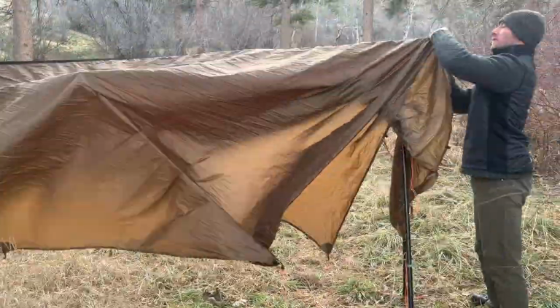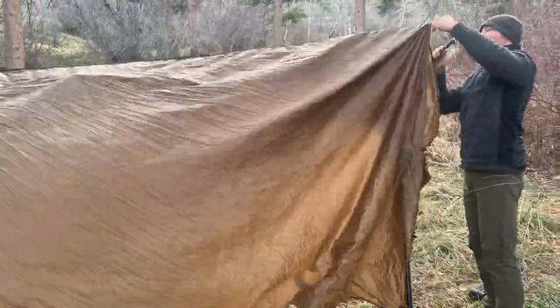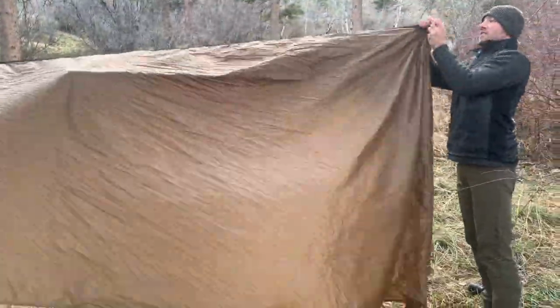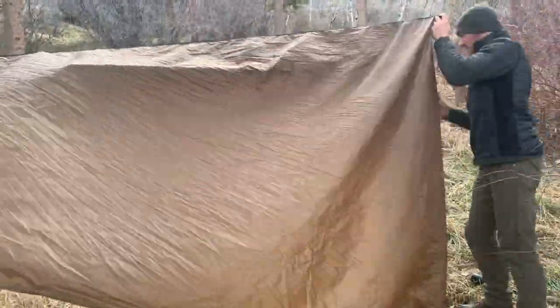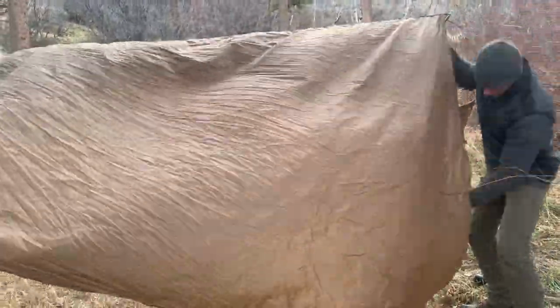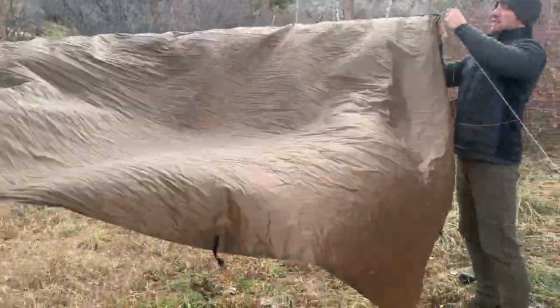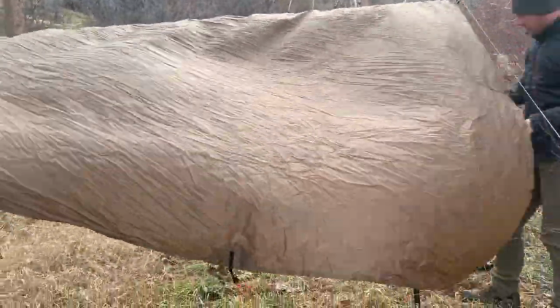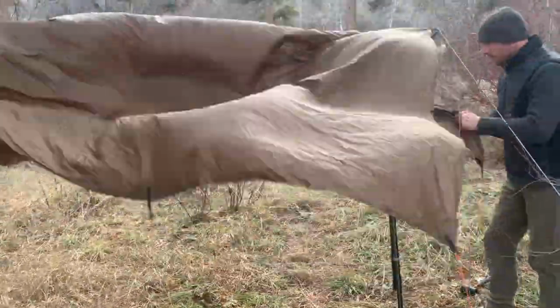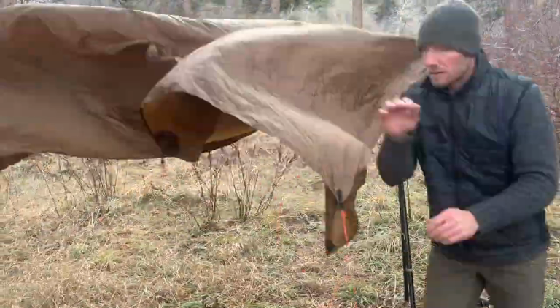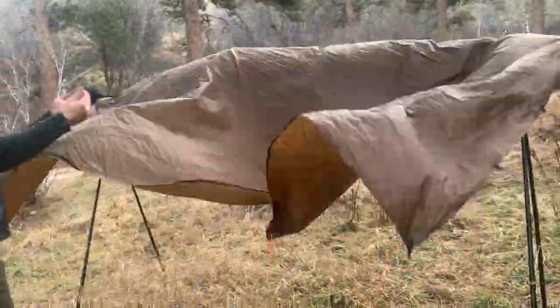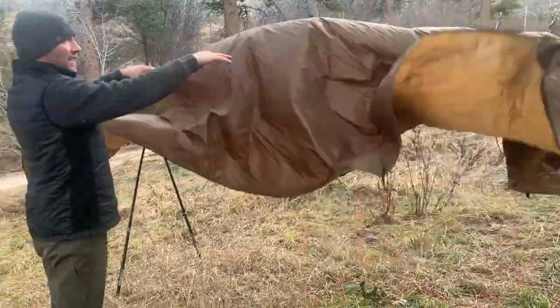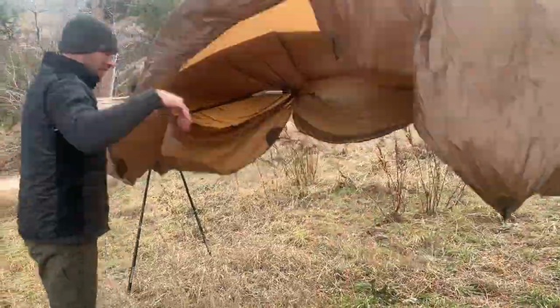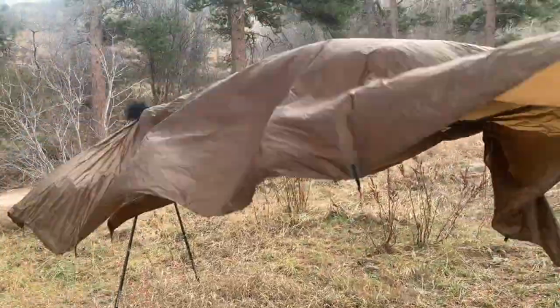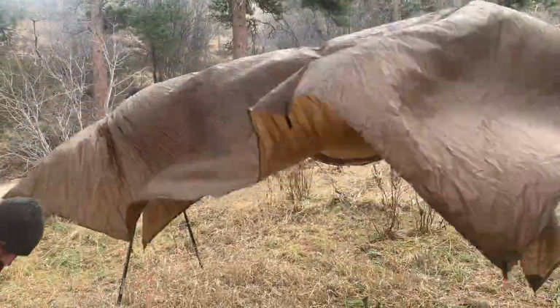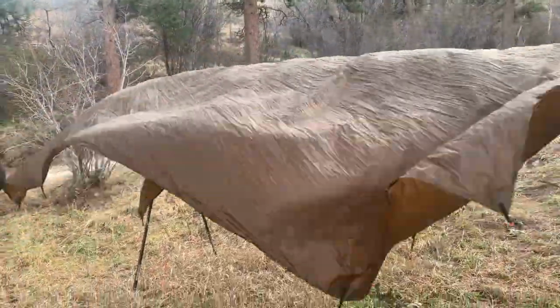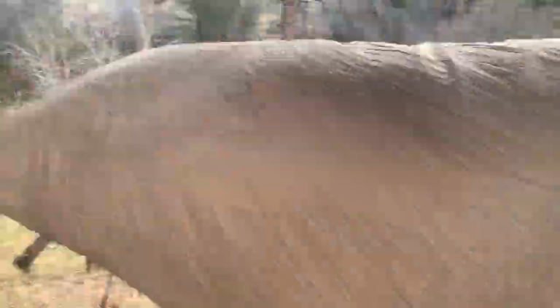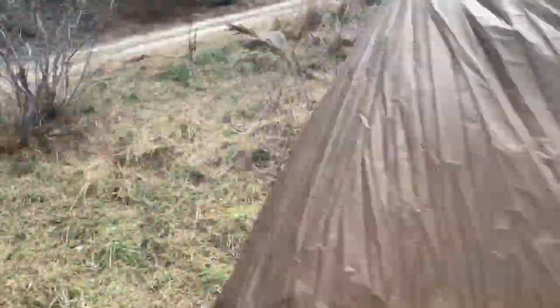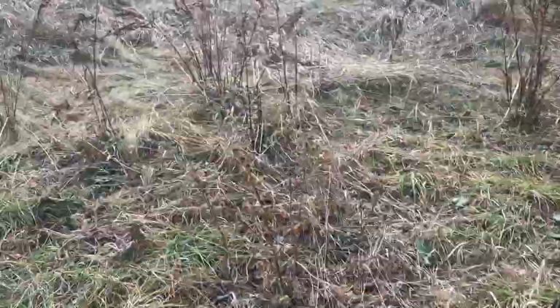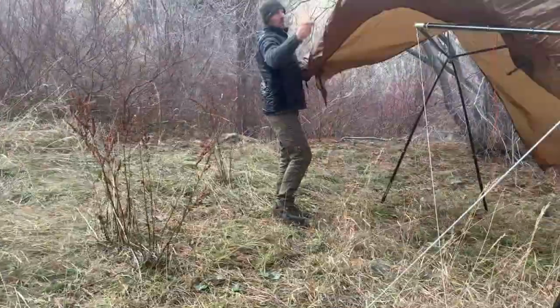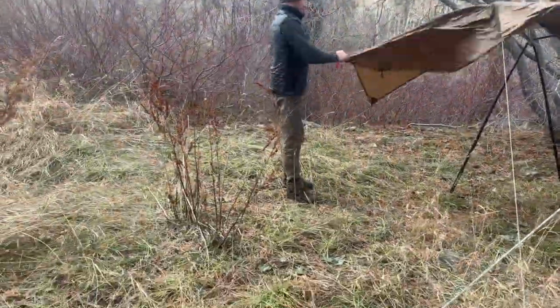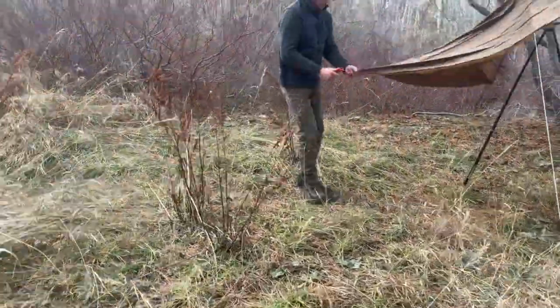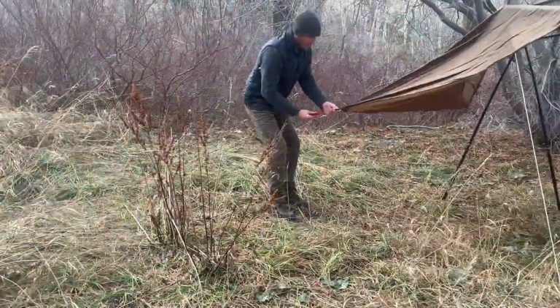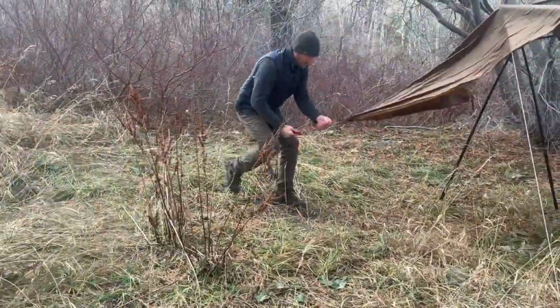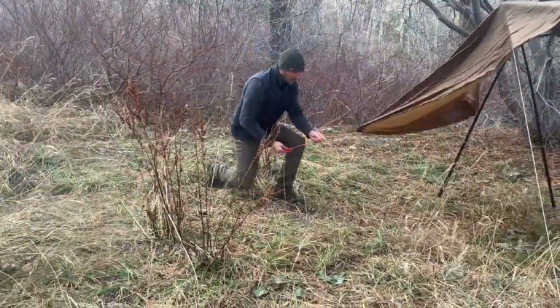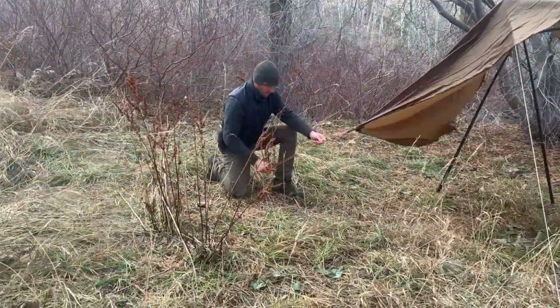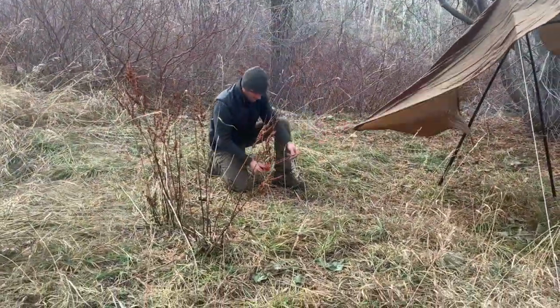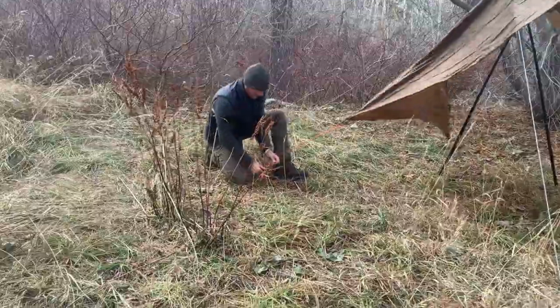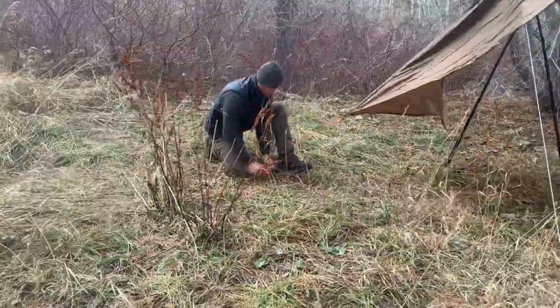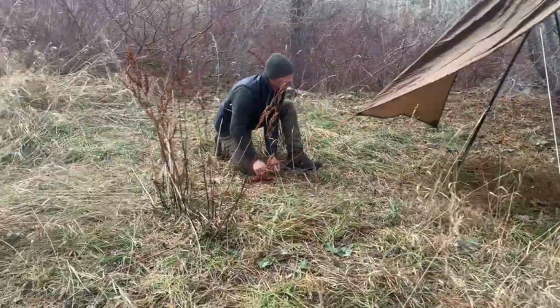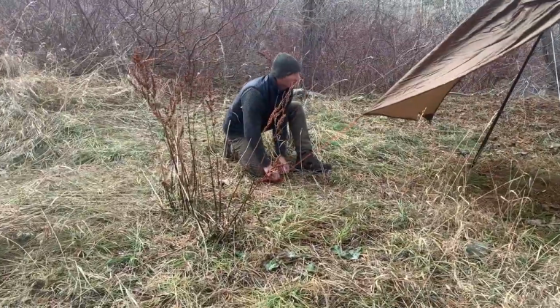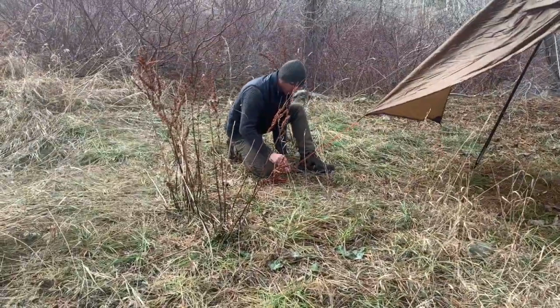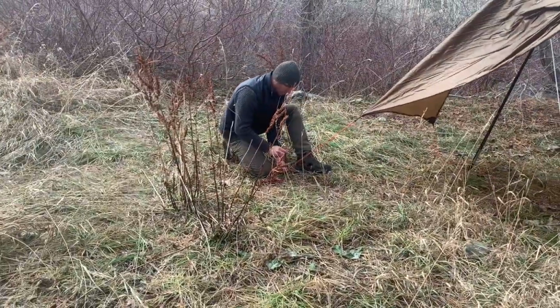Now we've removed the snakeskin — which we are again so glad we had, because you can see how windy it was this day. And it's time to guy out the rest of the tarp.